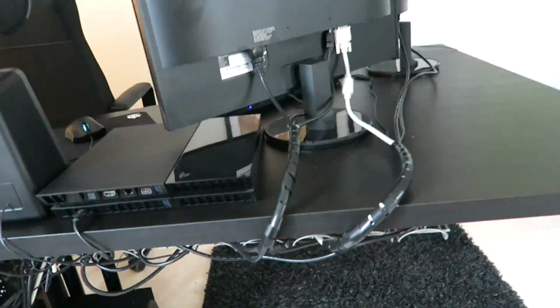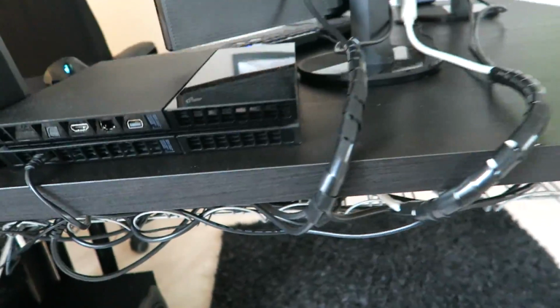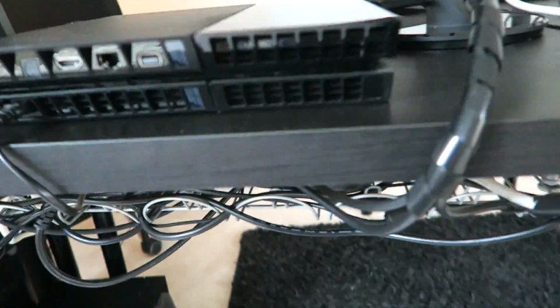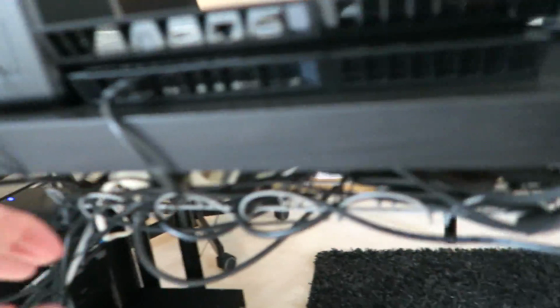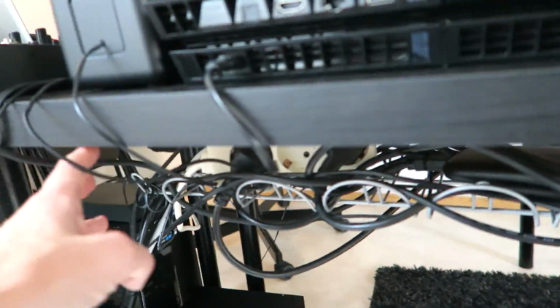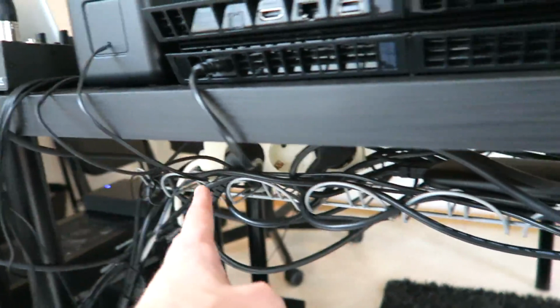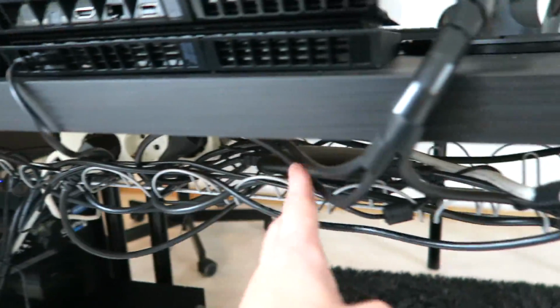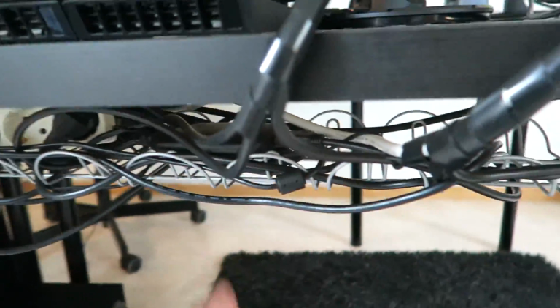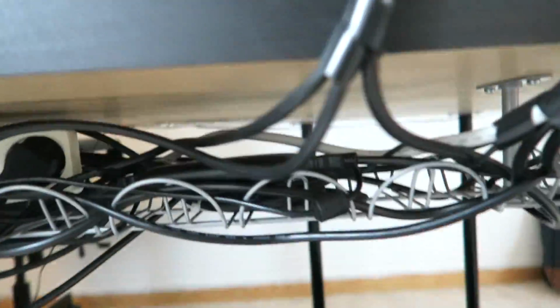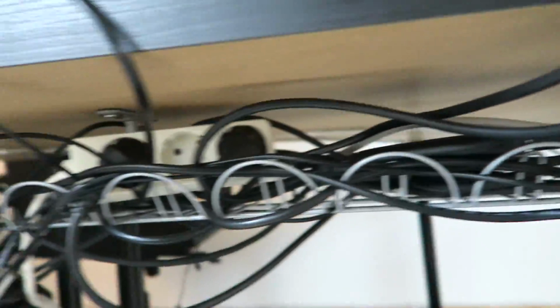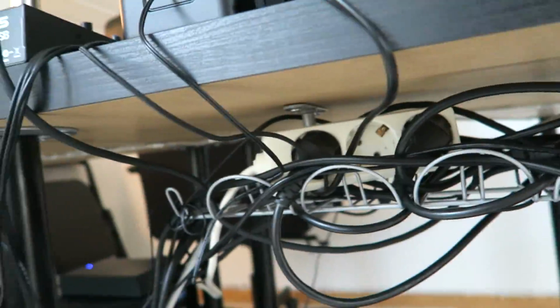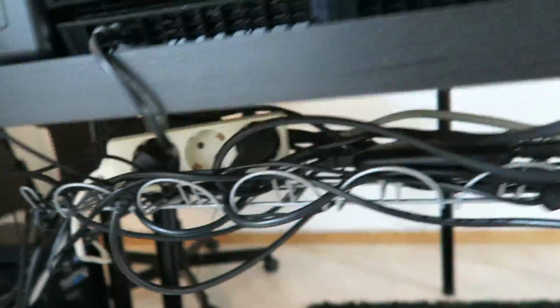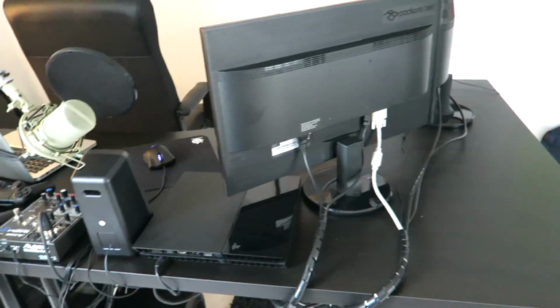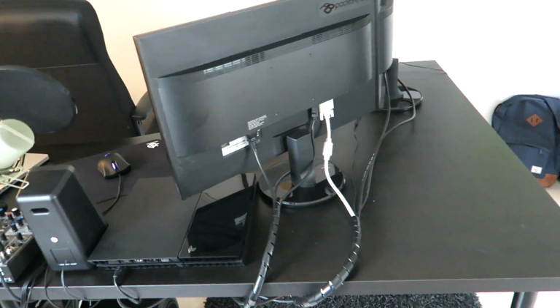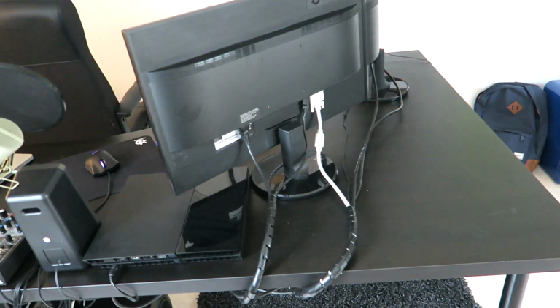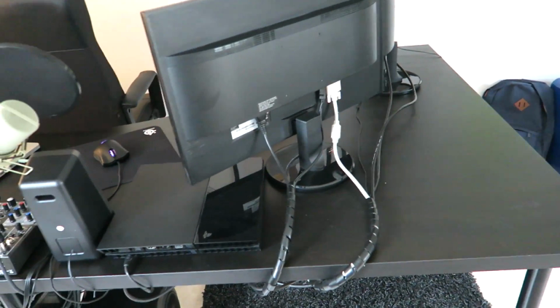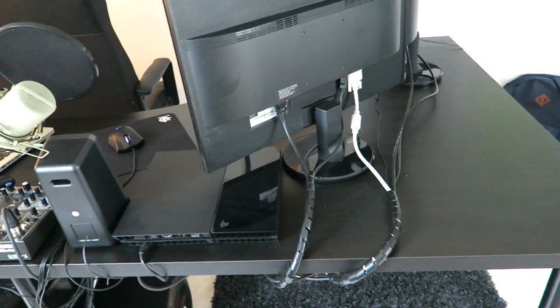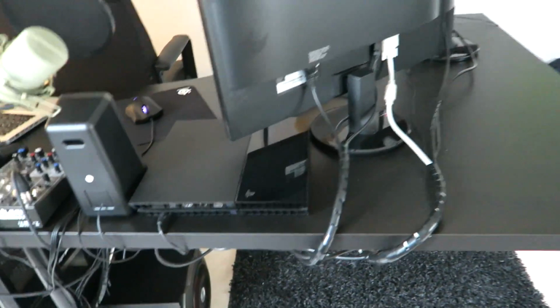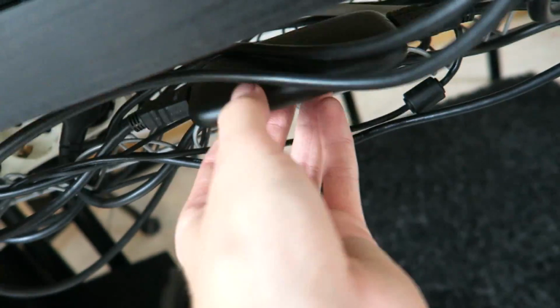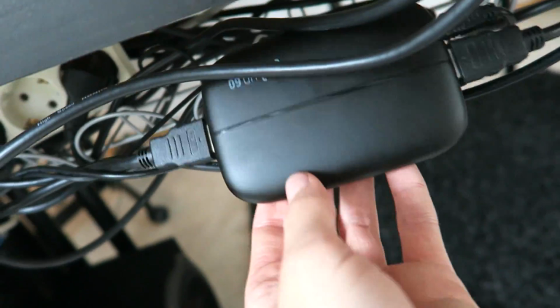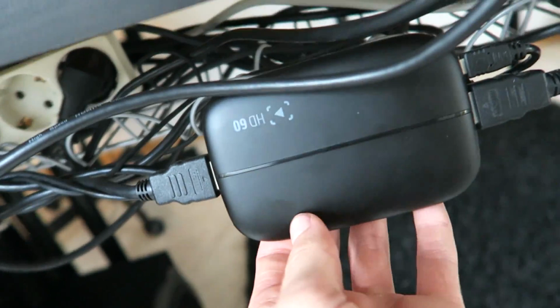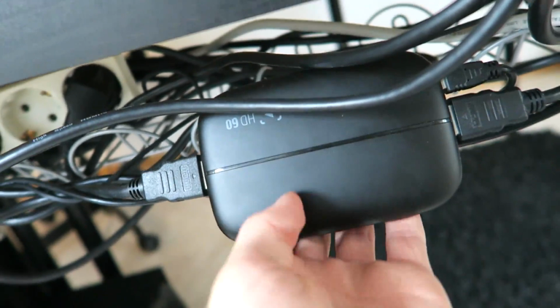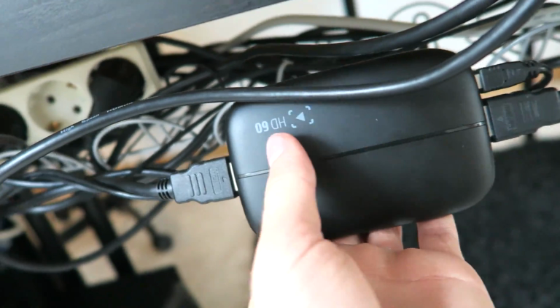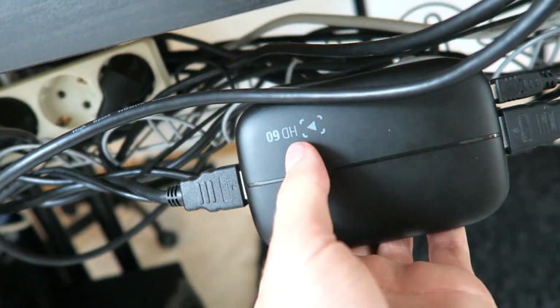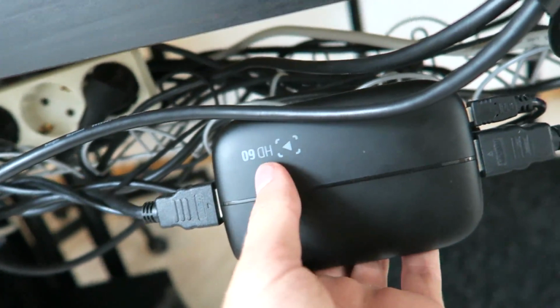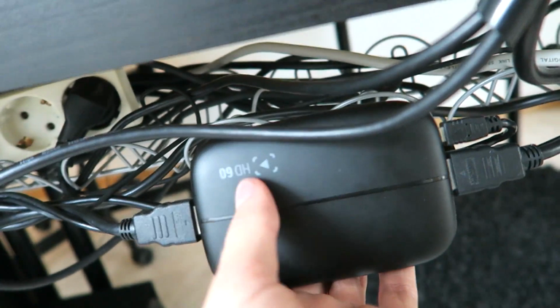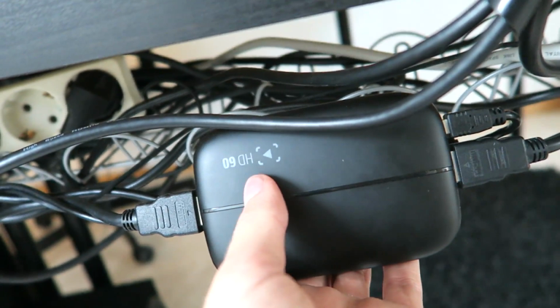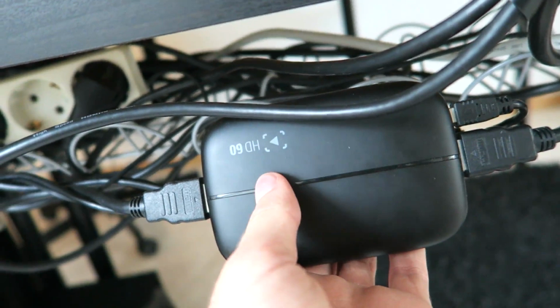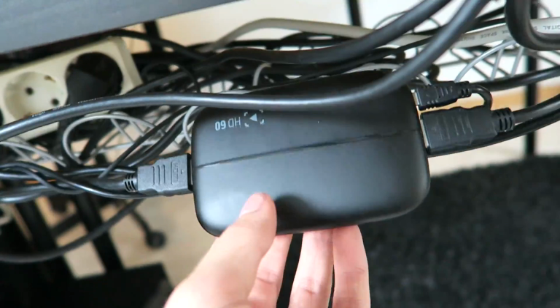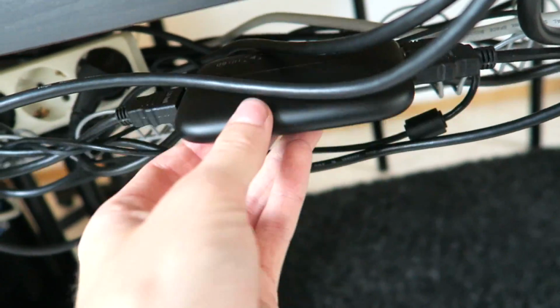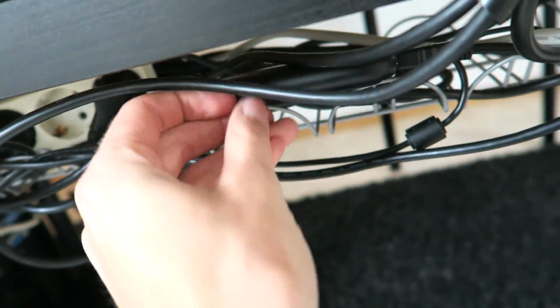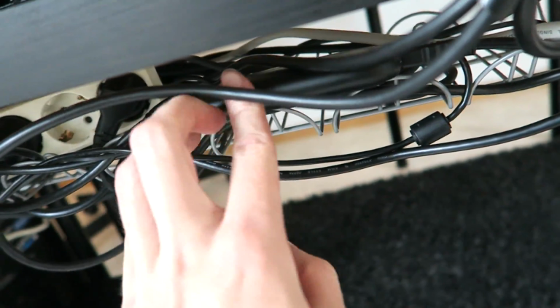And then down here in the back we have basically all of the cables tucked into this cable organizer thingy, which you can't see when you look from above — which is really nice. And in here I also have my Elgato HD60, which is the recording device that I use for all my videos.